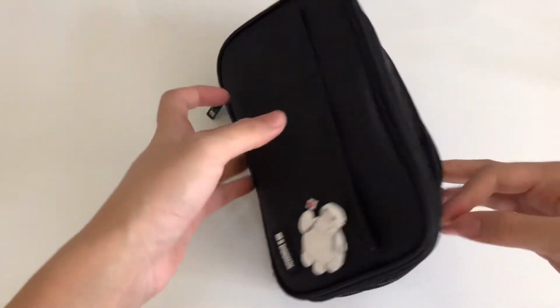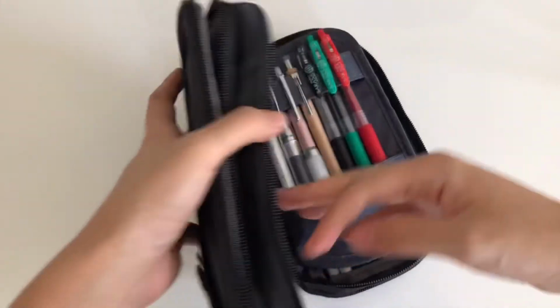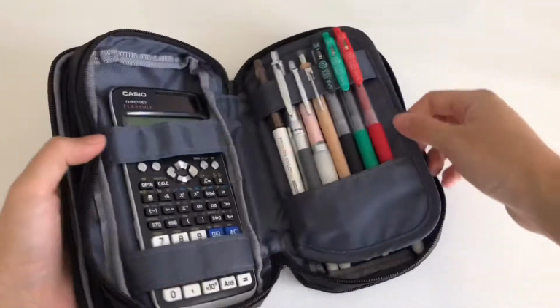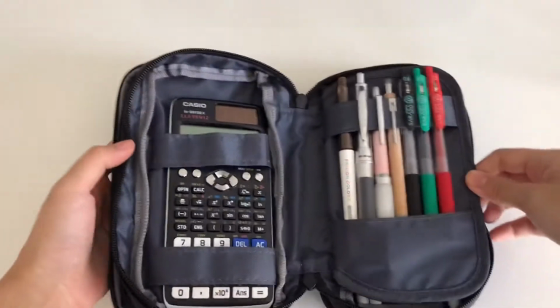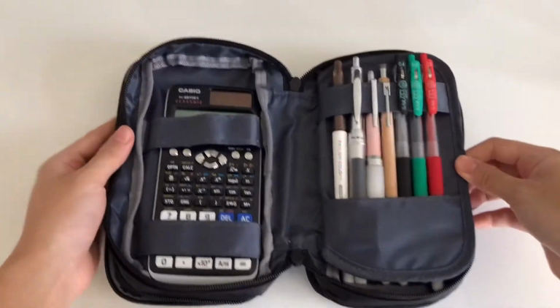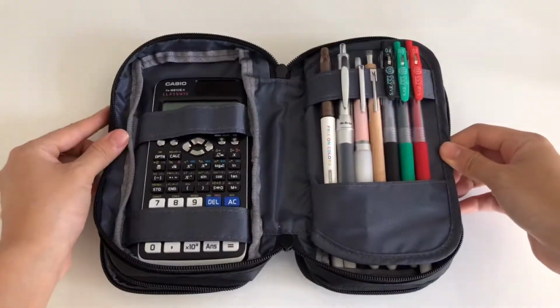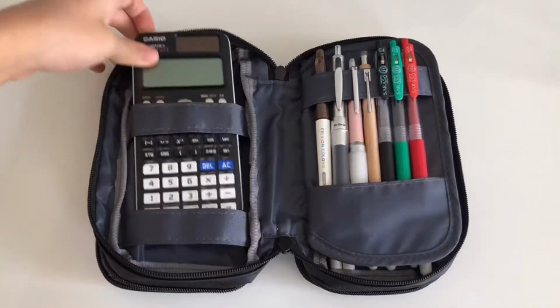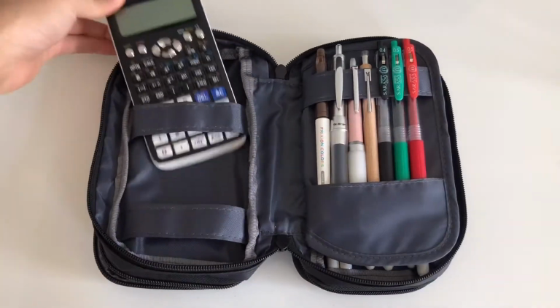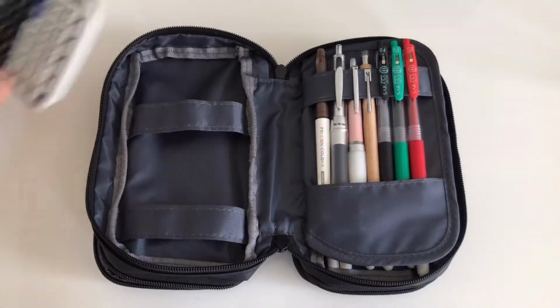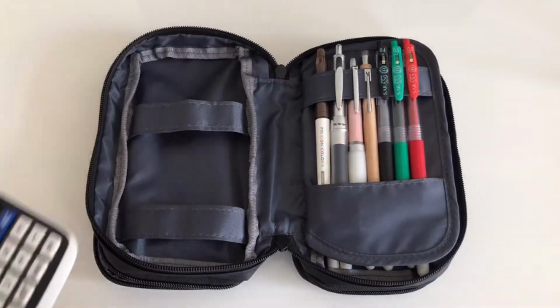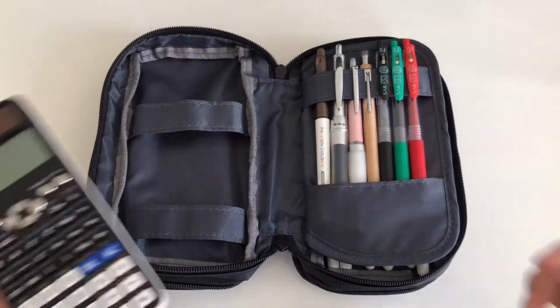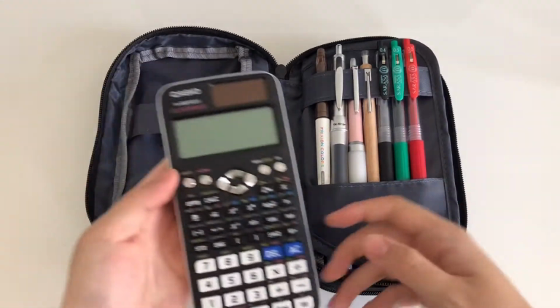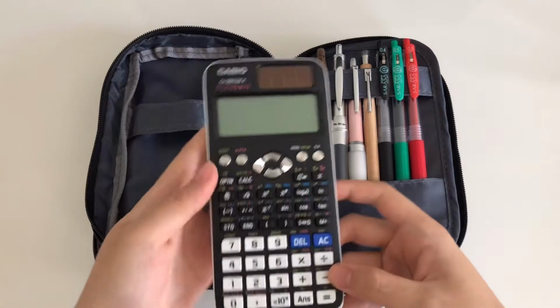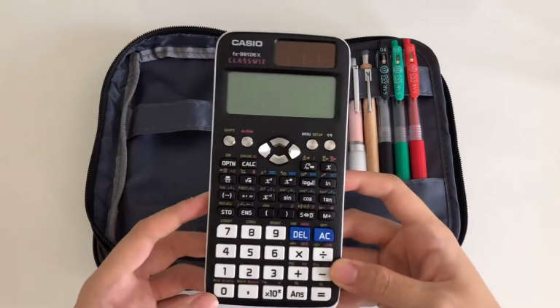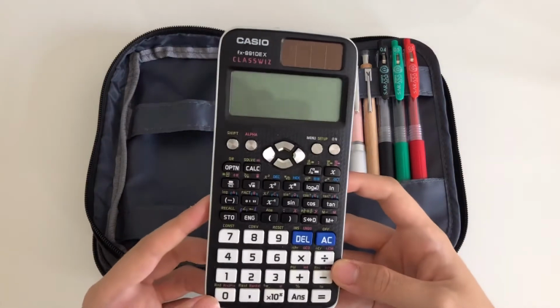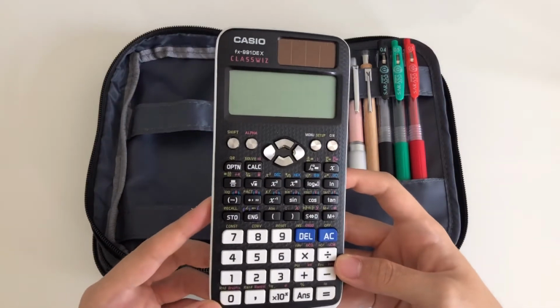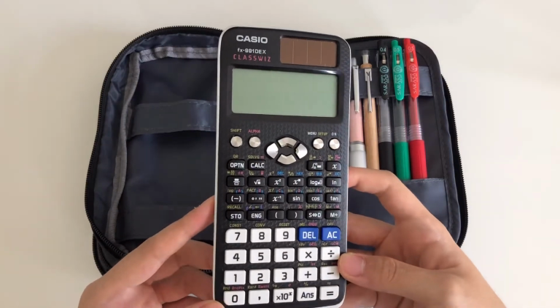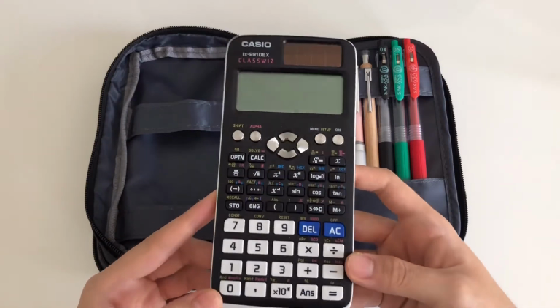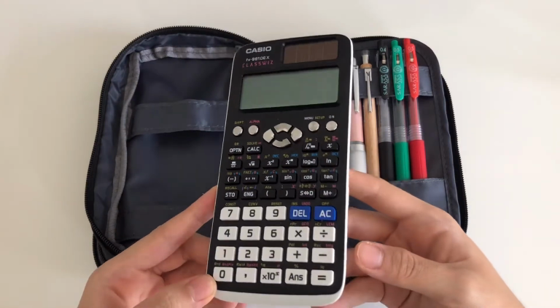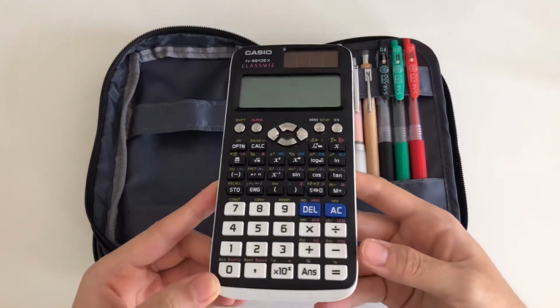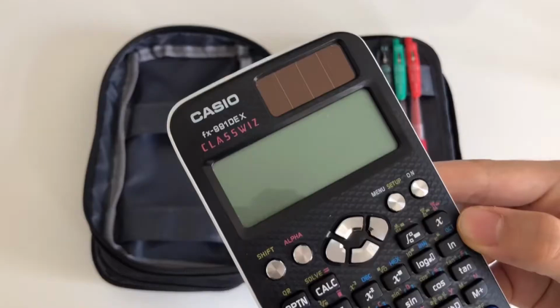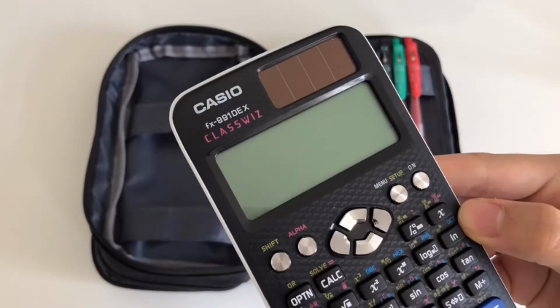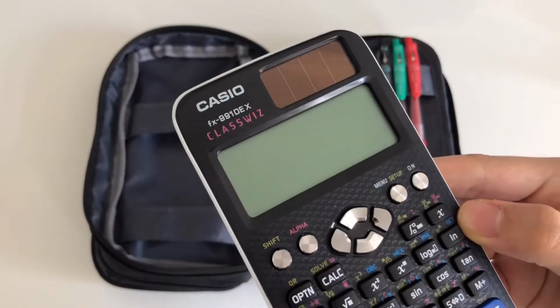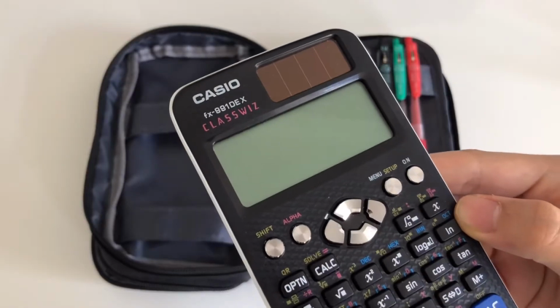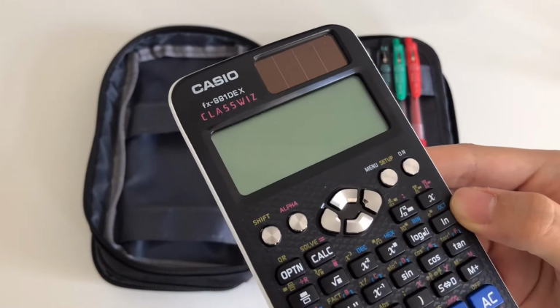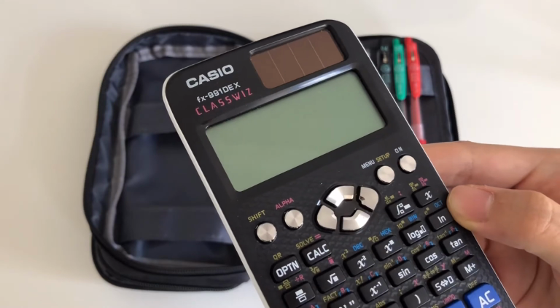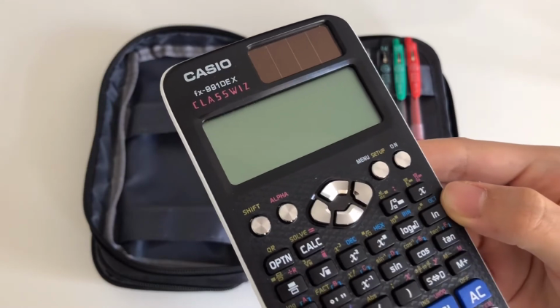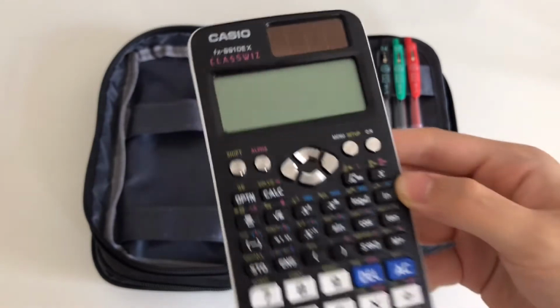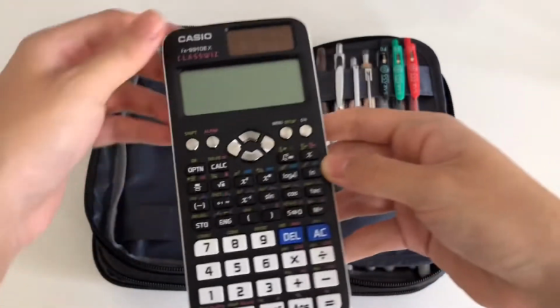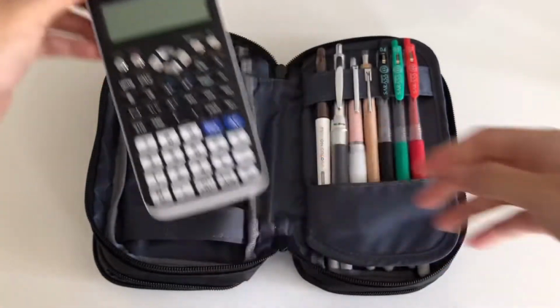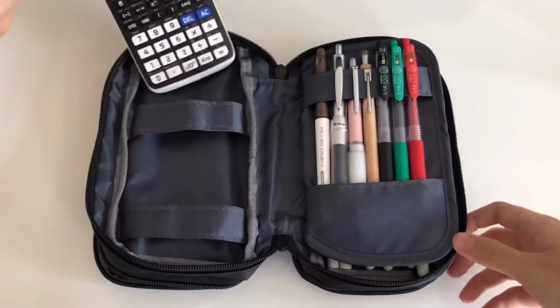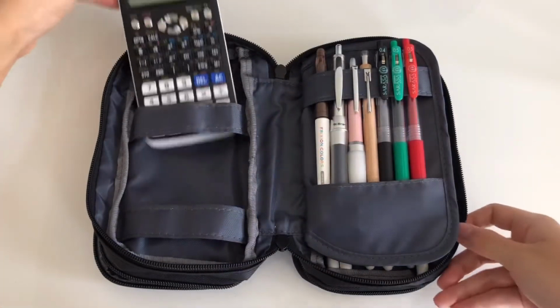In the second, much larger compartment I have a Casio scientific calculator on the left. This calculator comes with a slide-on case but I'm not using it right now as I don't need it.